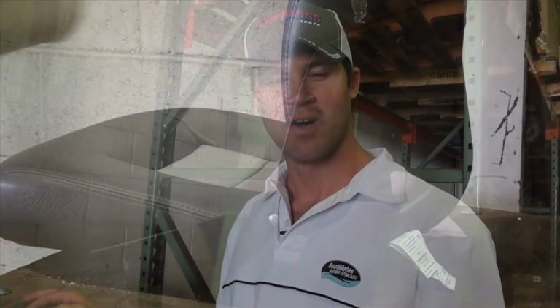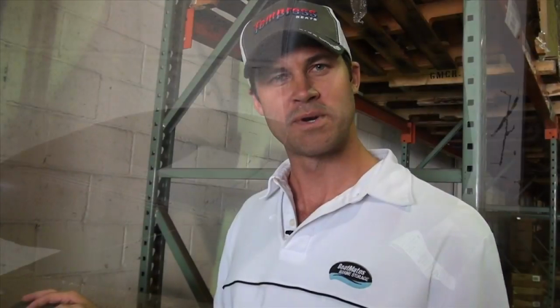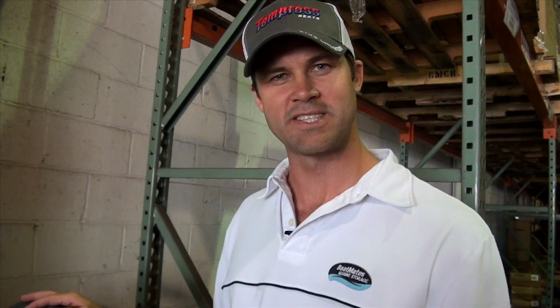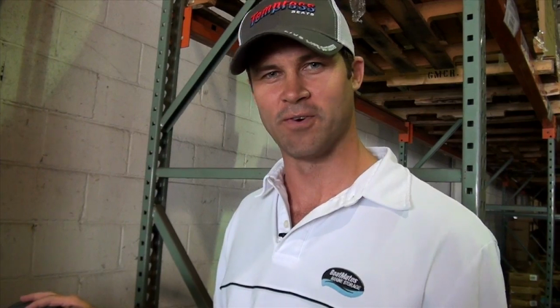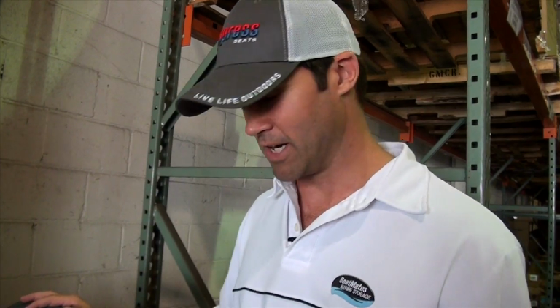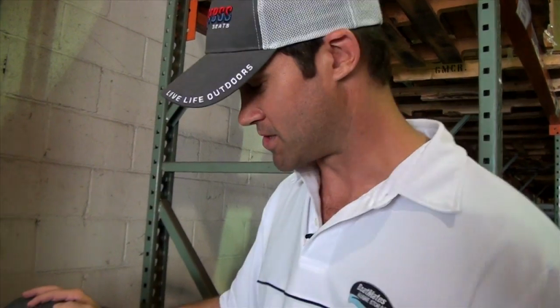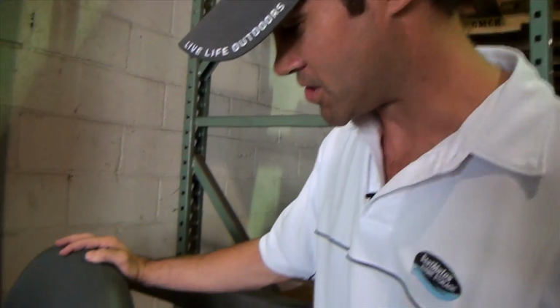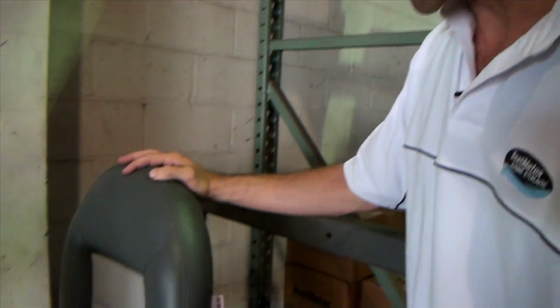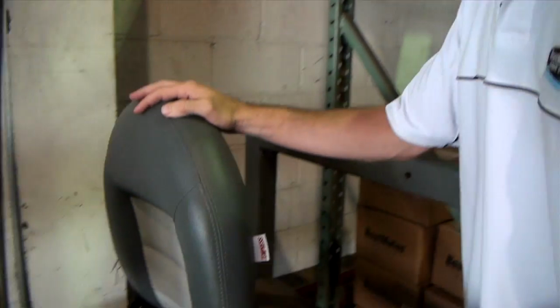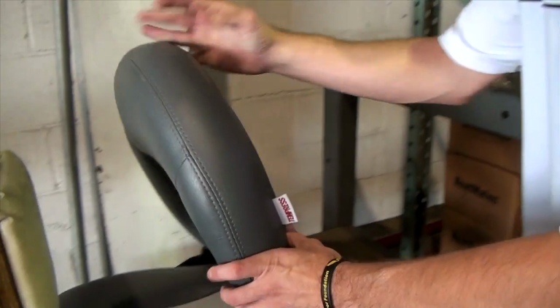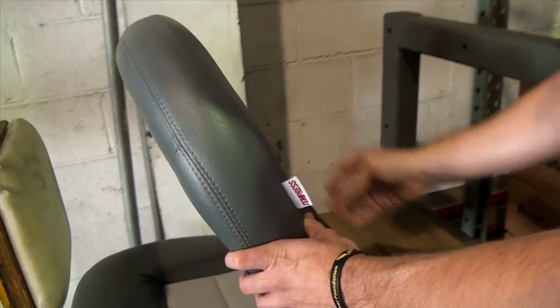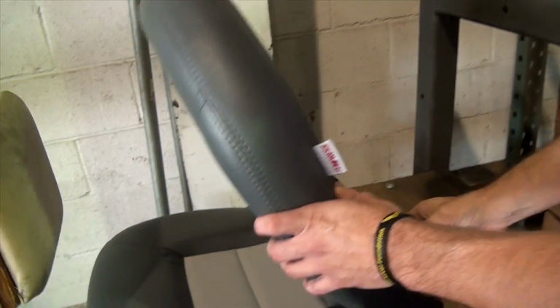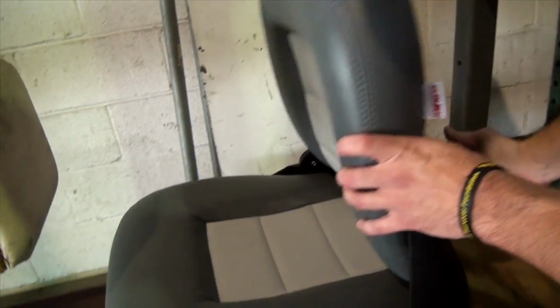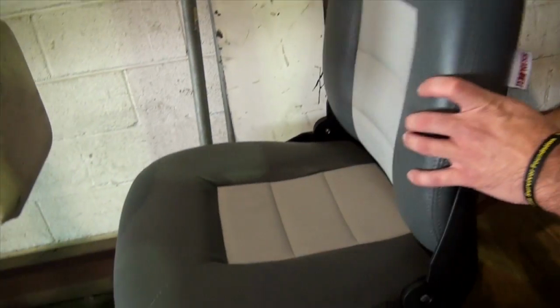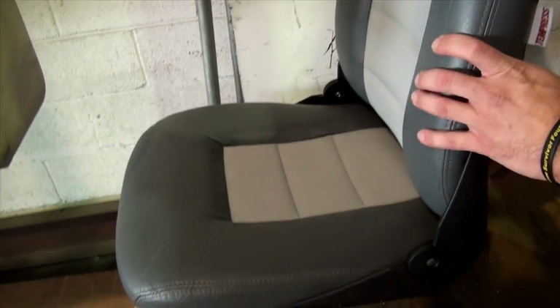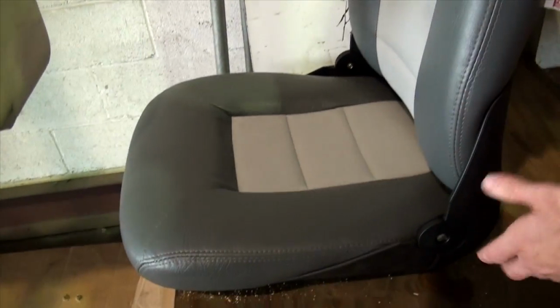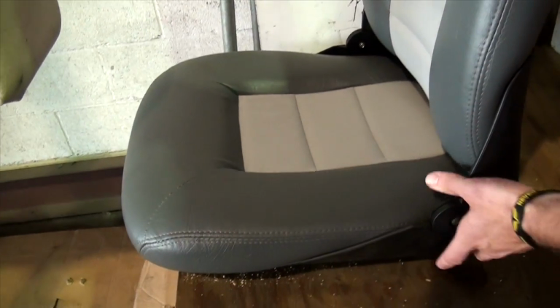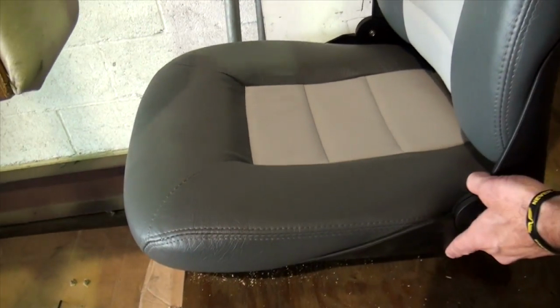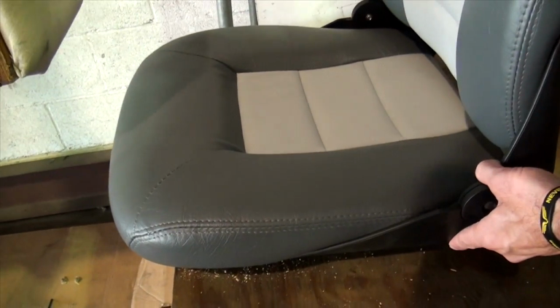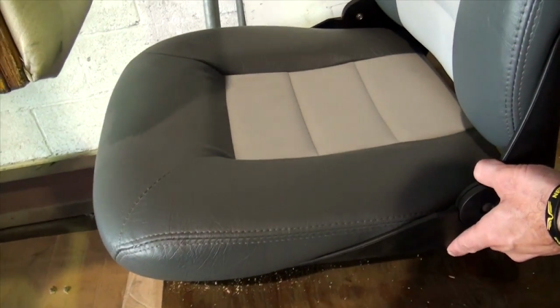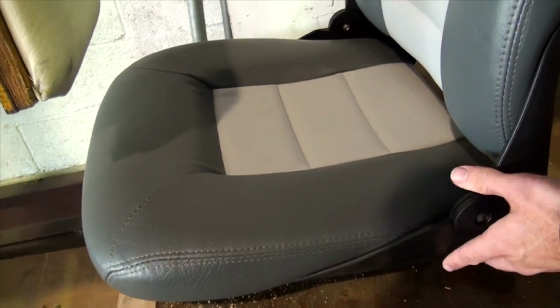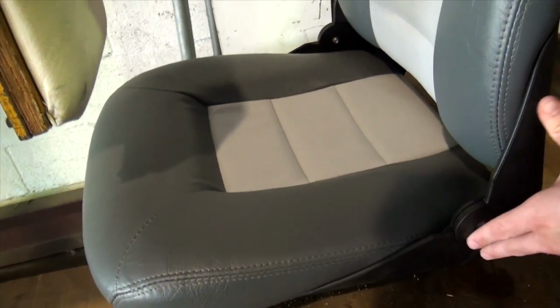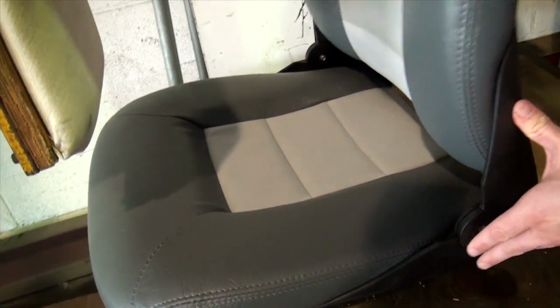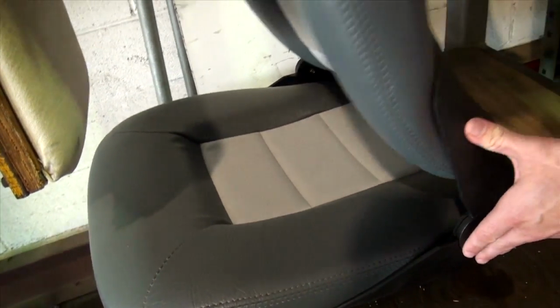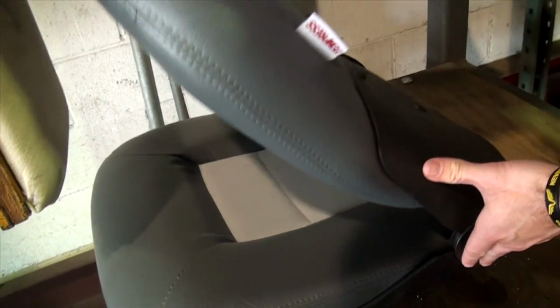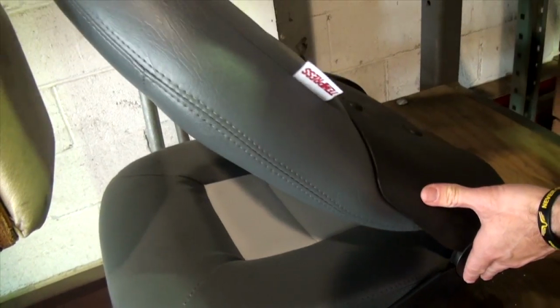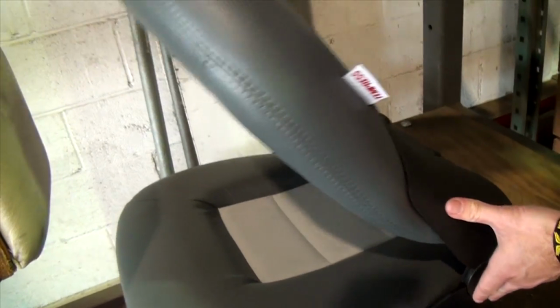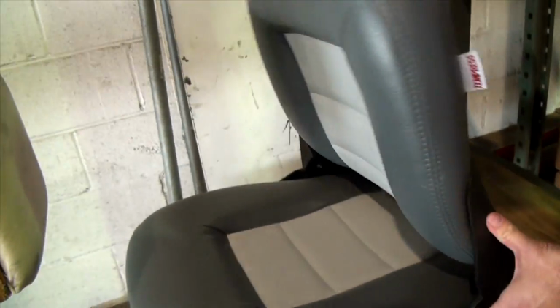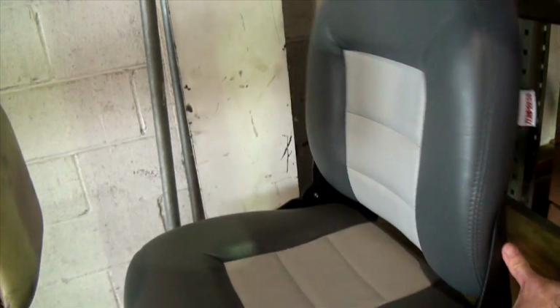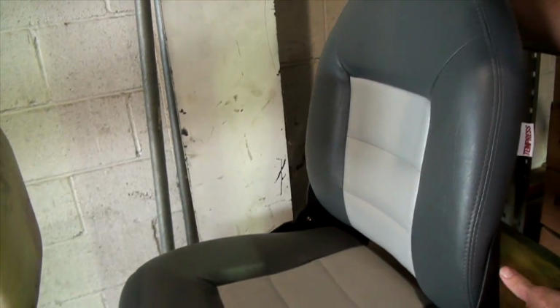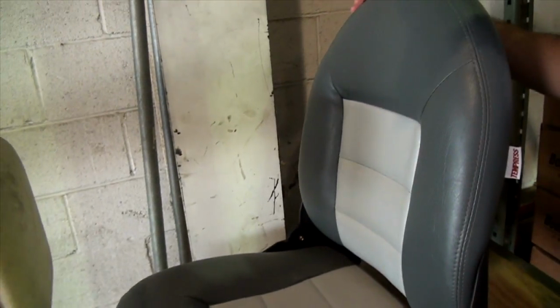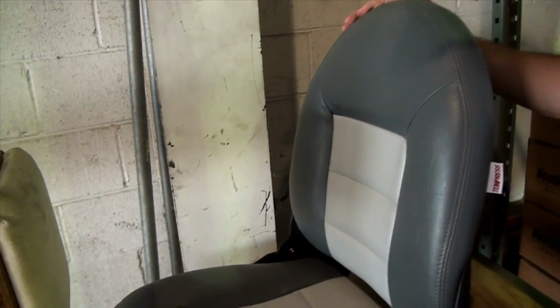What we're testing for here is to assure that the product doesn't have any deformation. As you can clearly see, the product is in pristine condition and ready to be shipped.